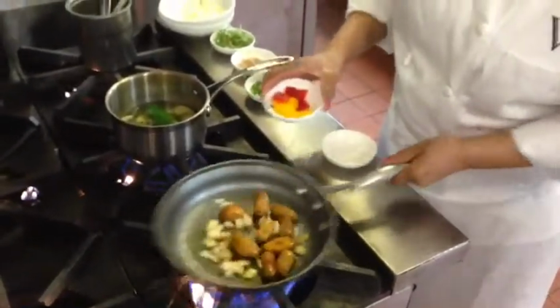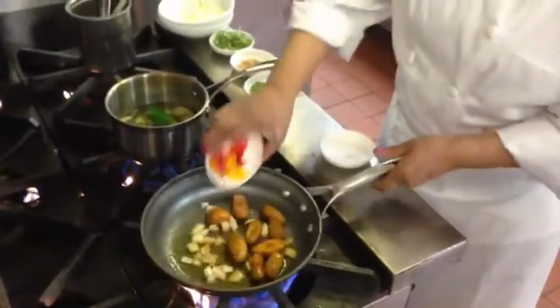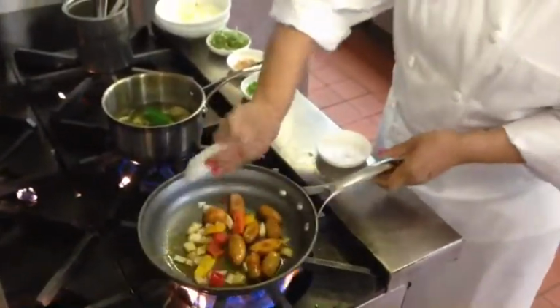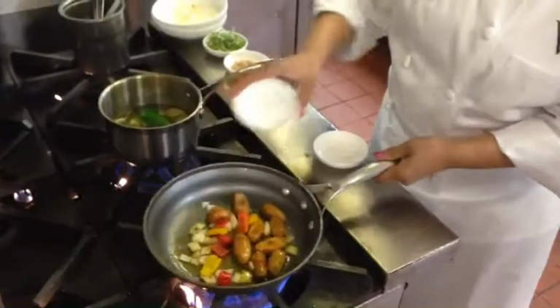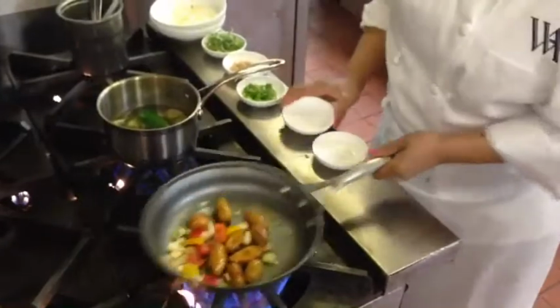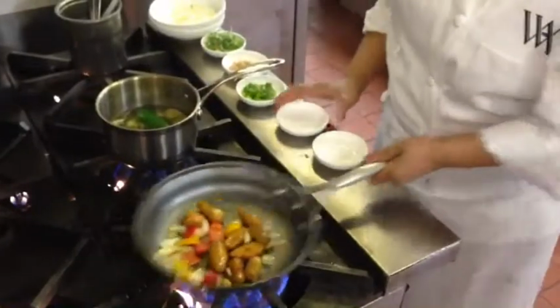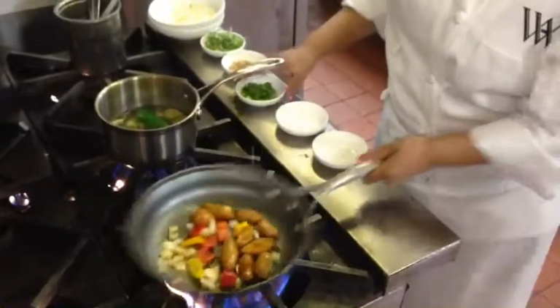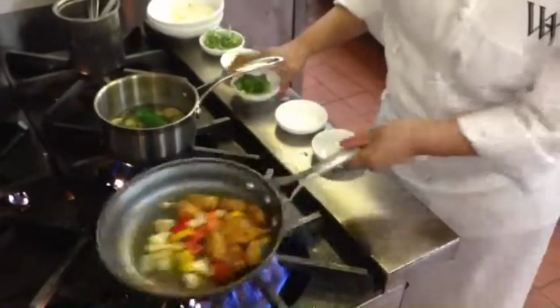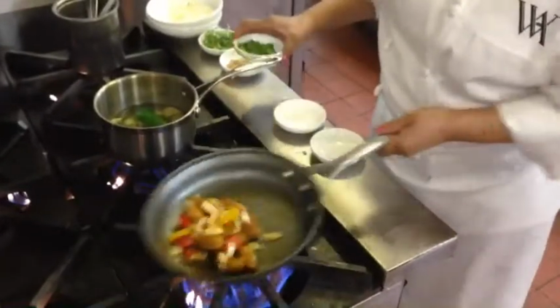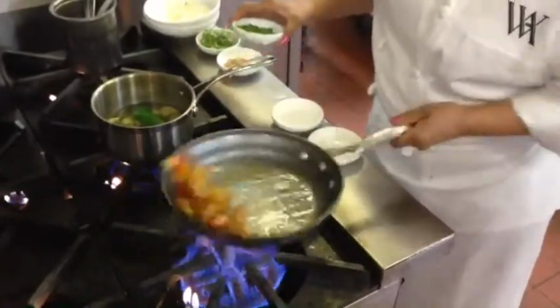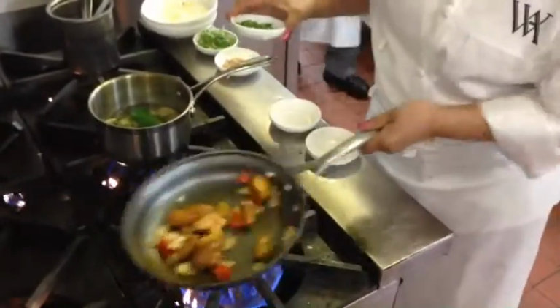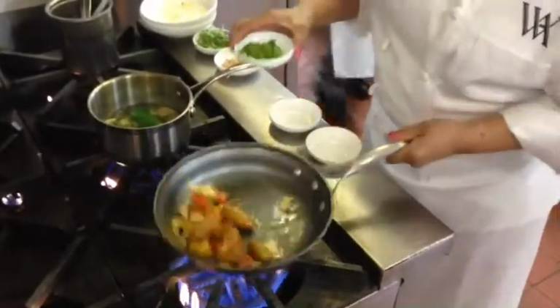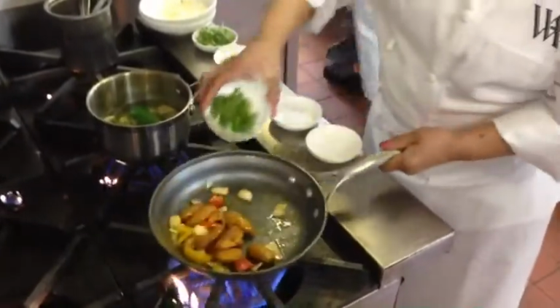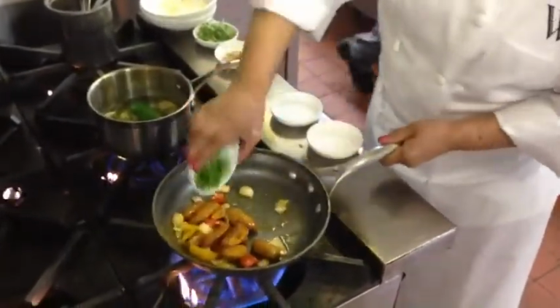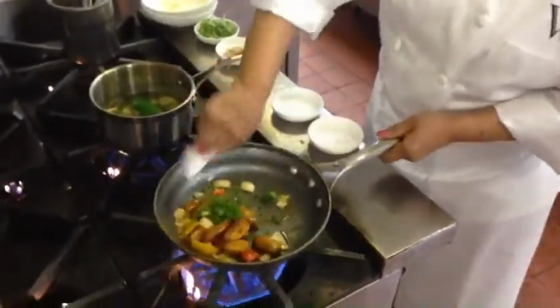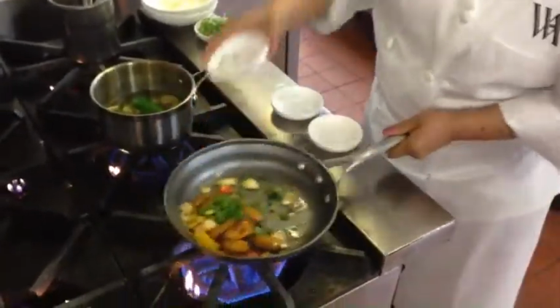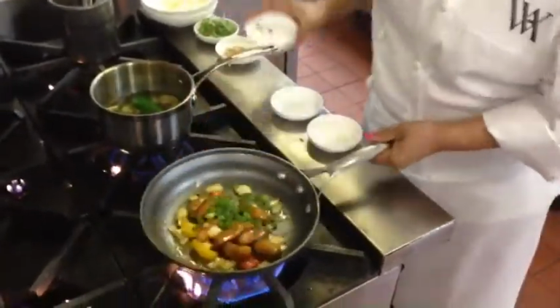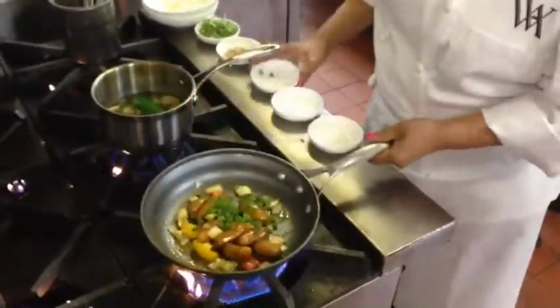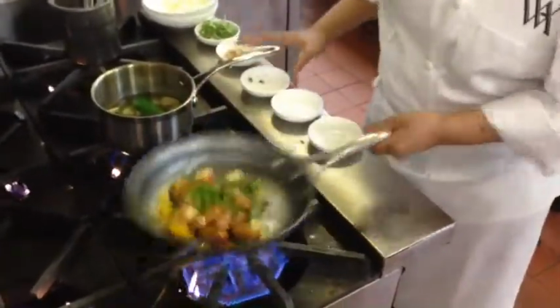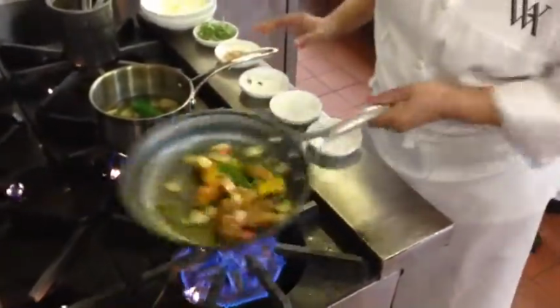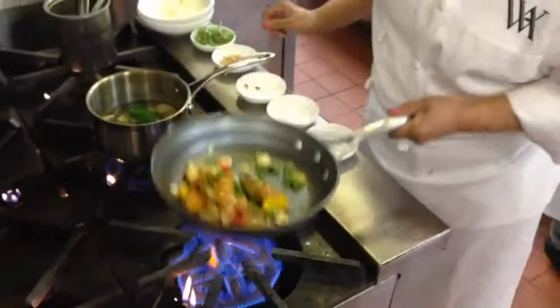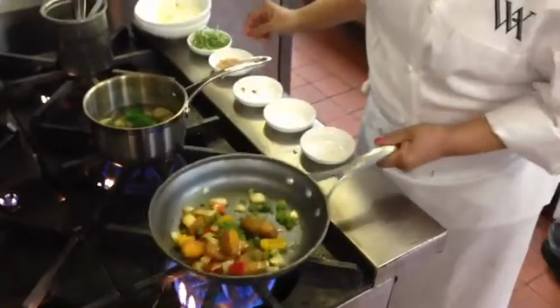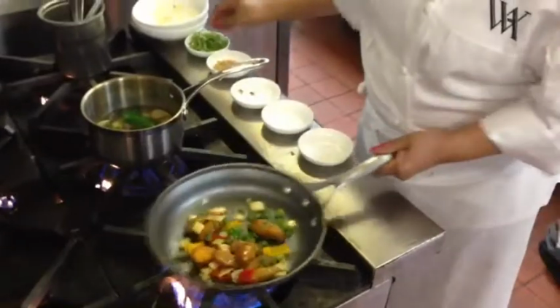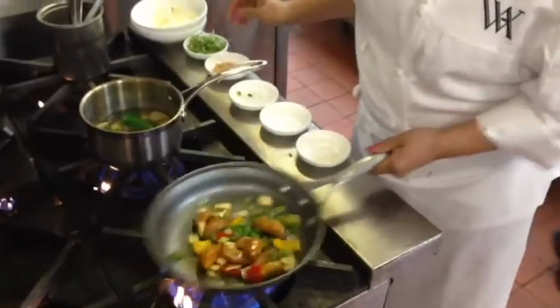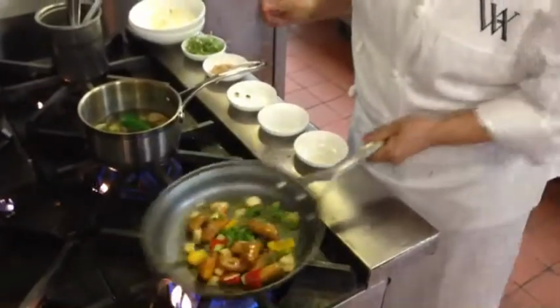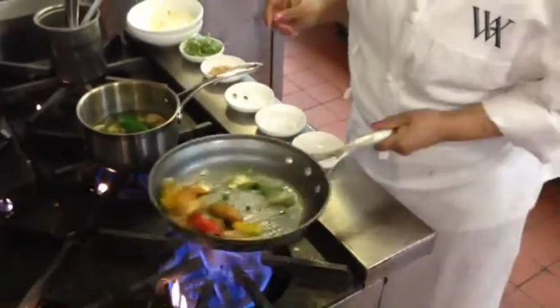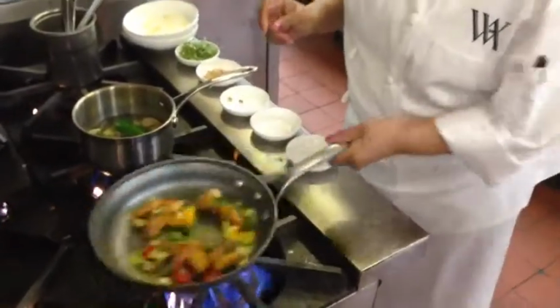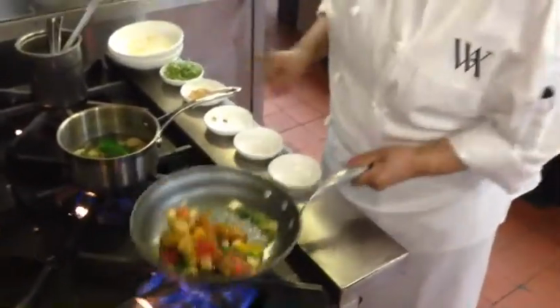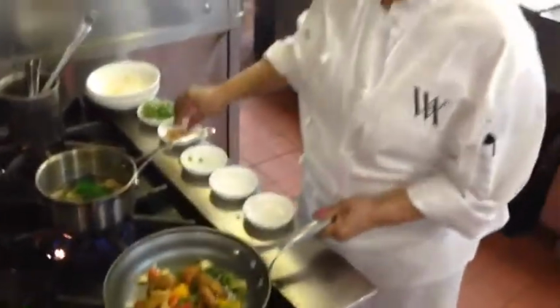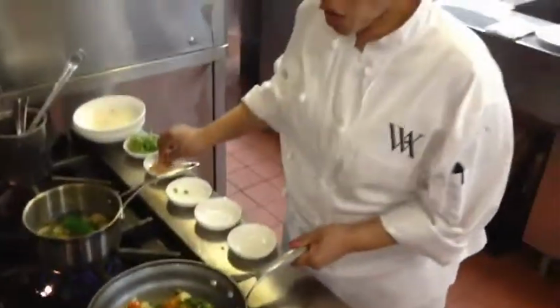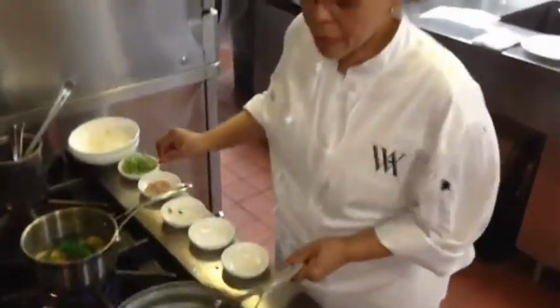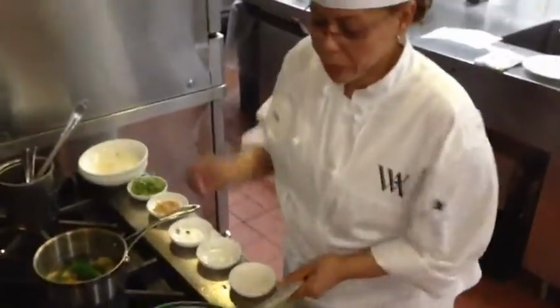I'm adding the peppers, and then the scallions, and then salt and pepper.